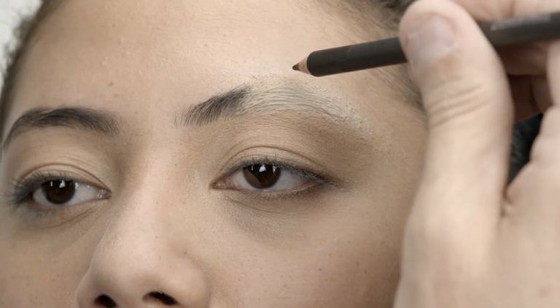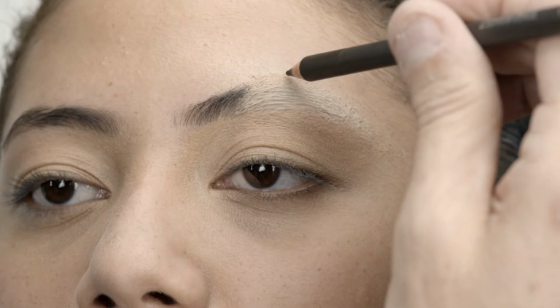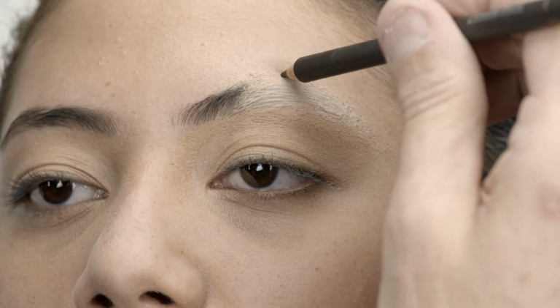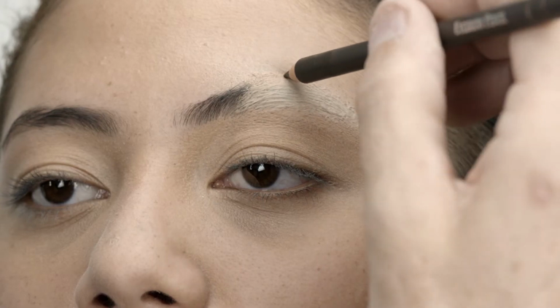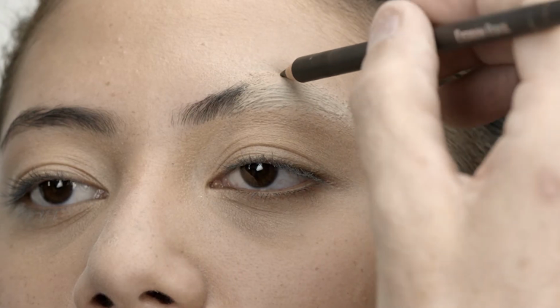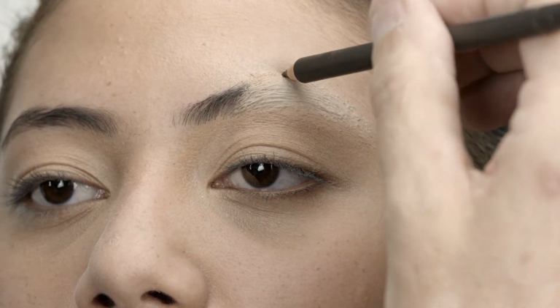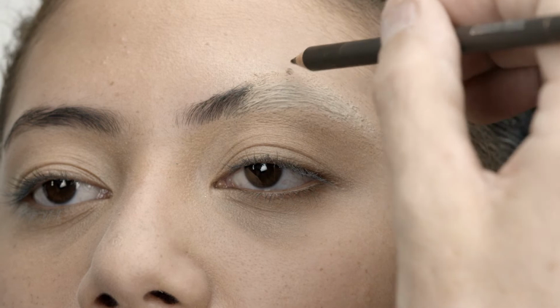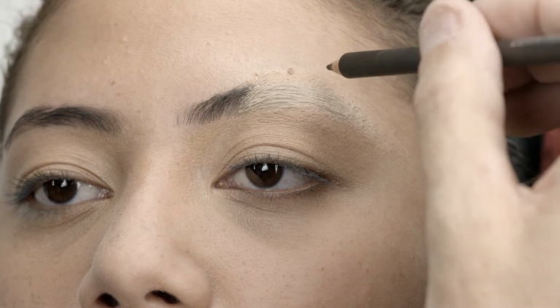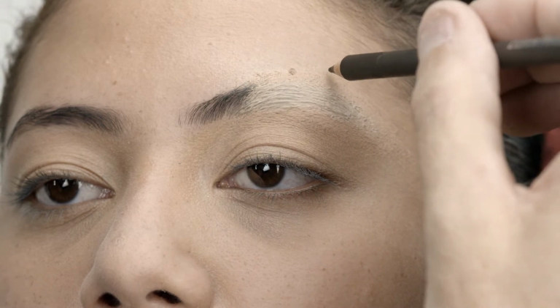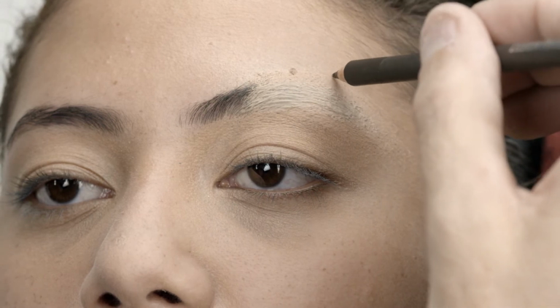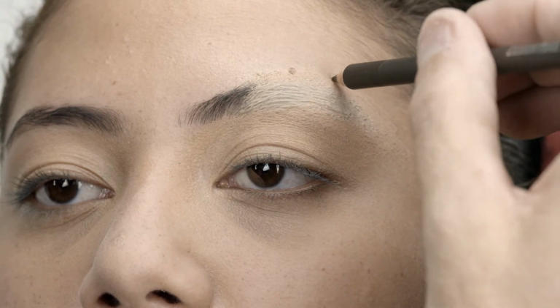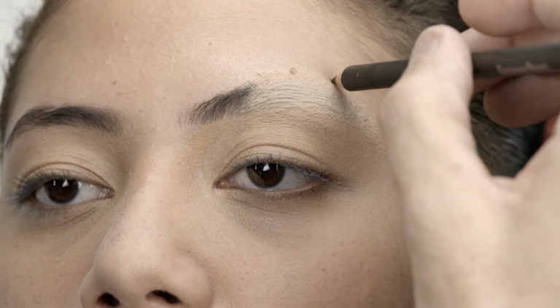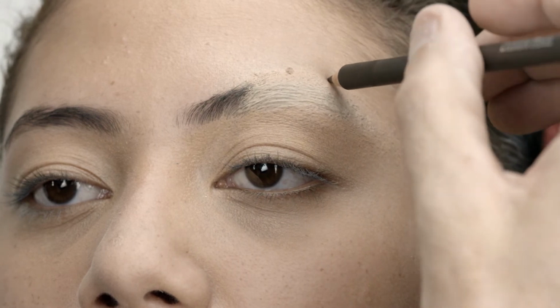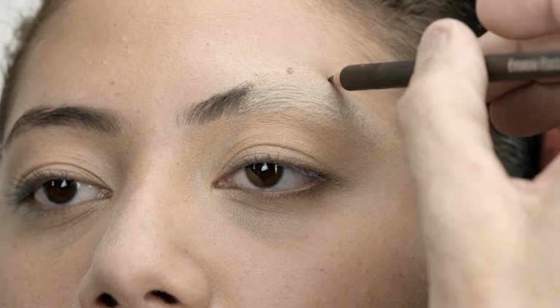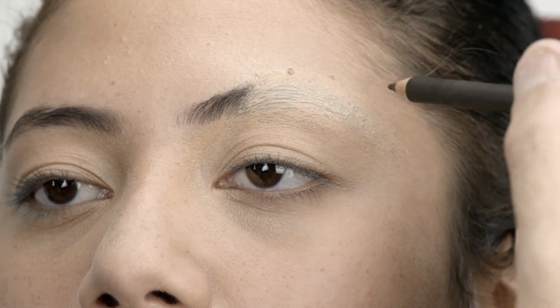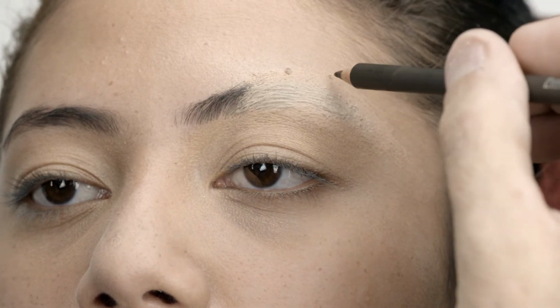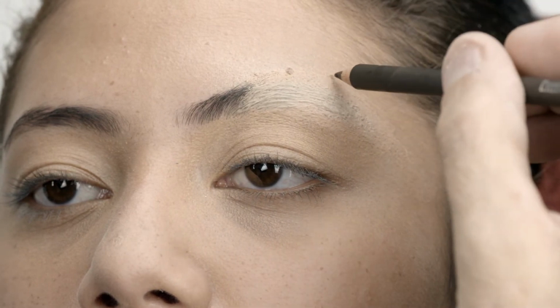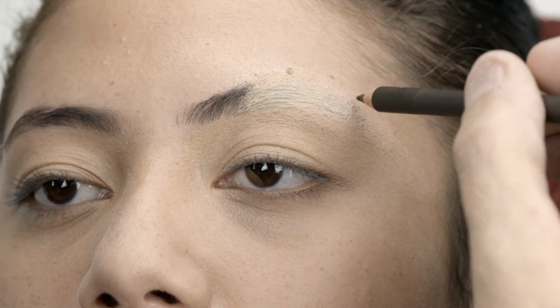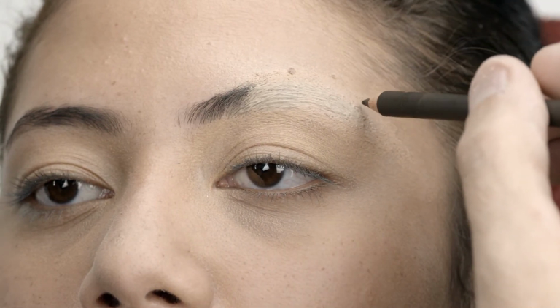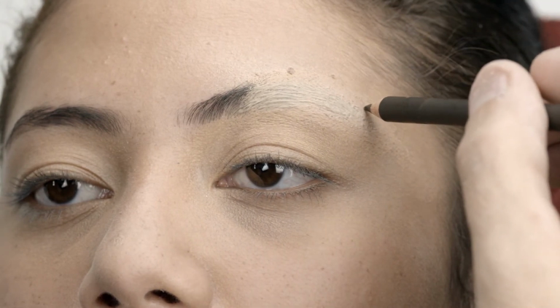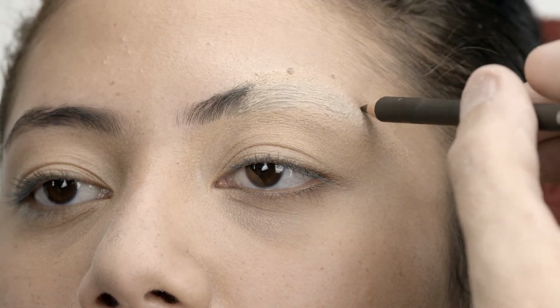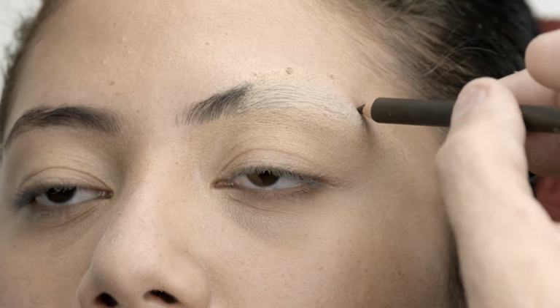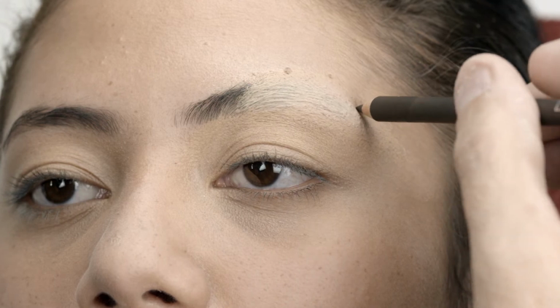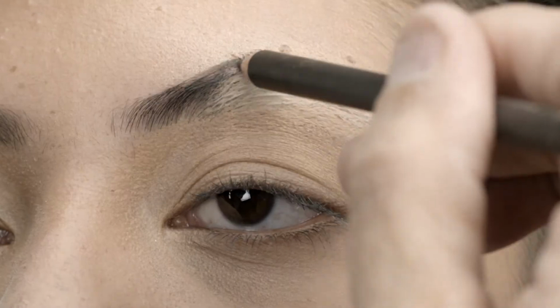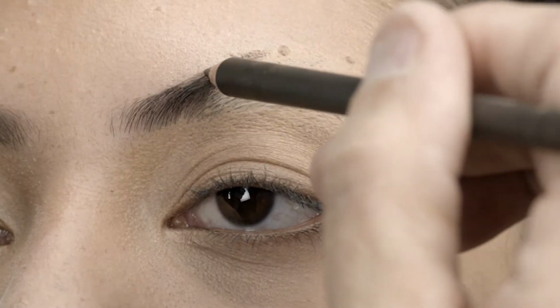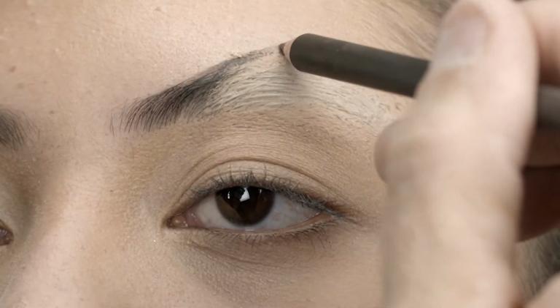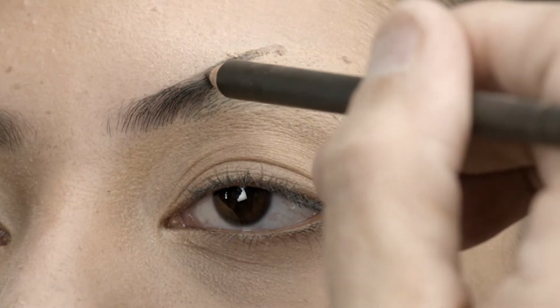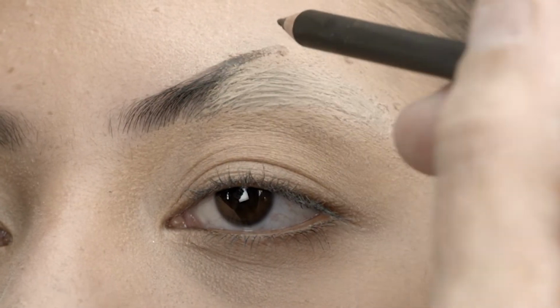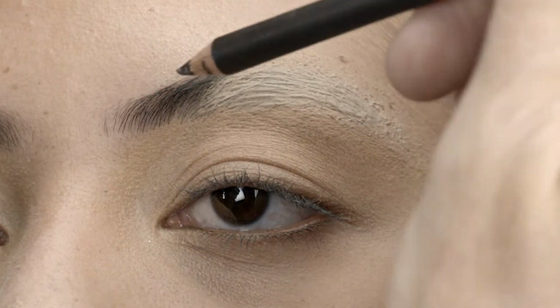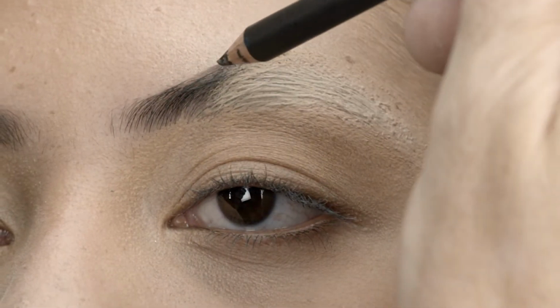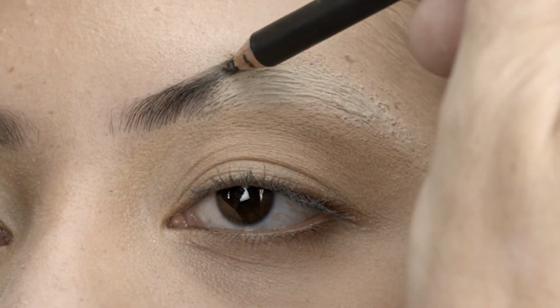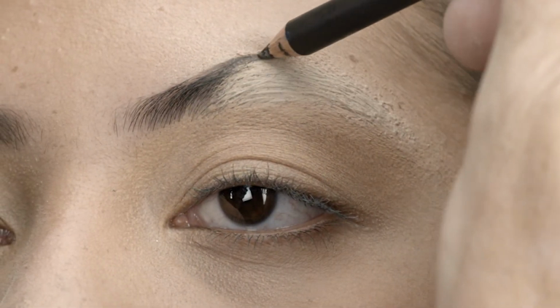Use an eyeliner pencil and draw reference dots at the key points of the new eyebrow shape. Now just connect the dots. It's easy.